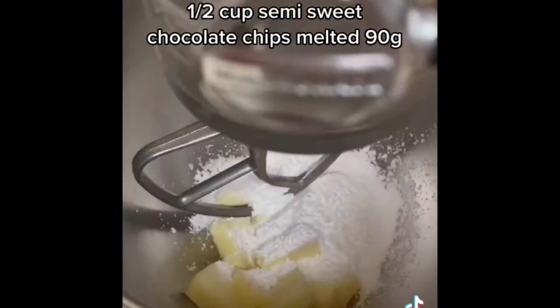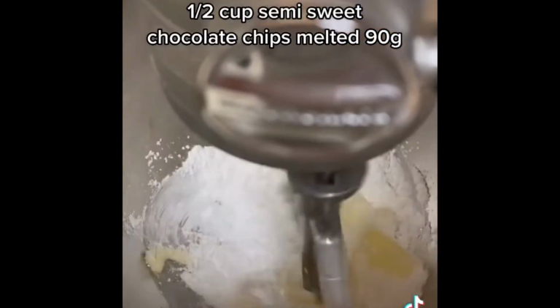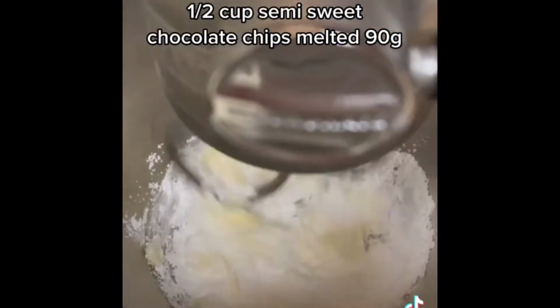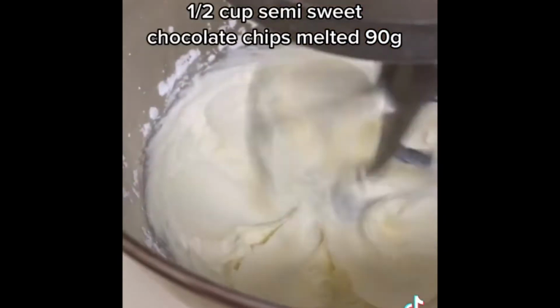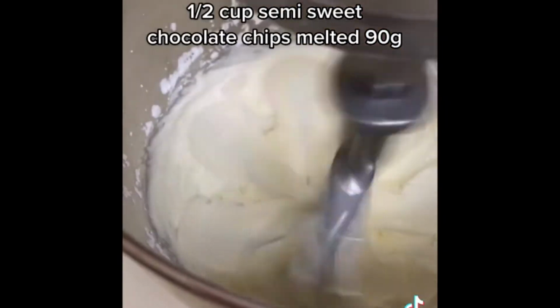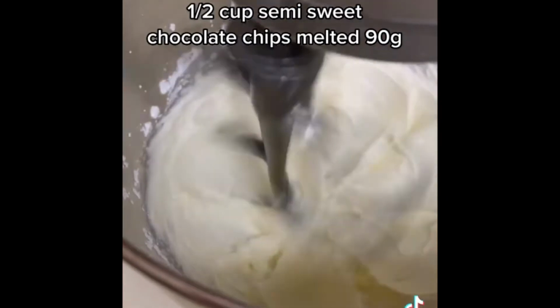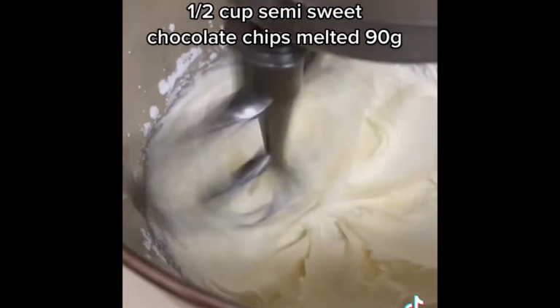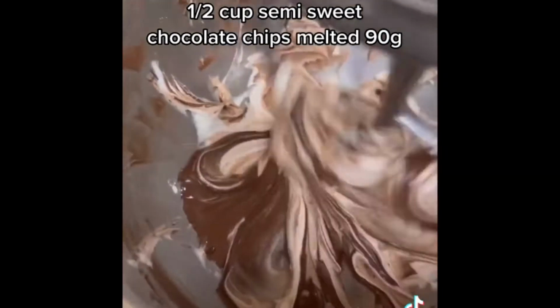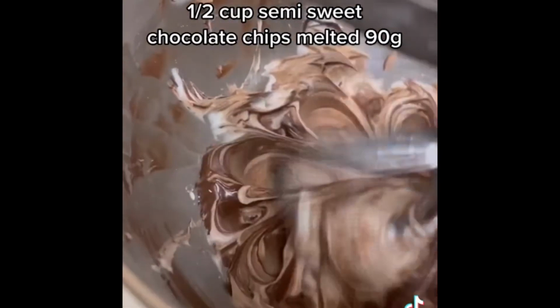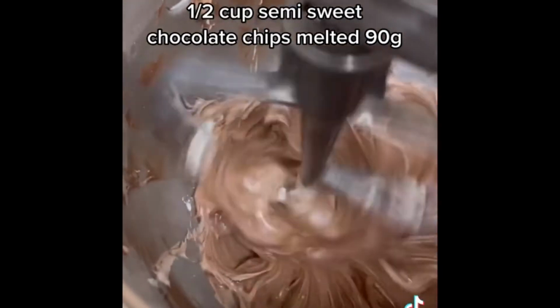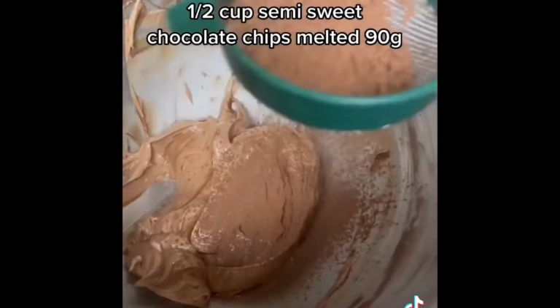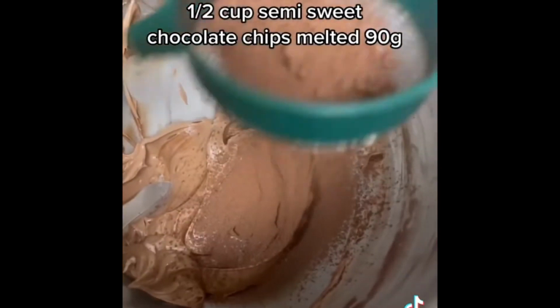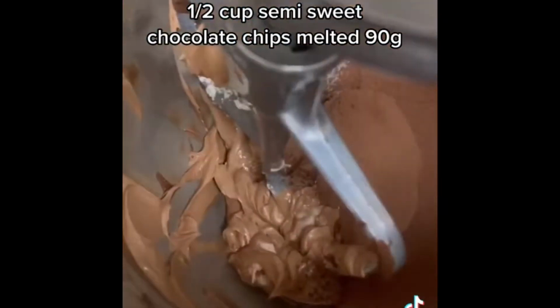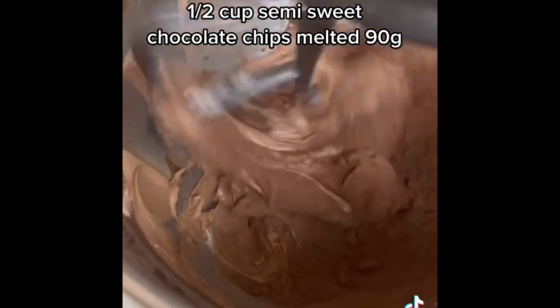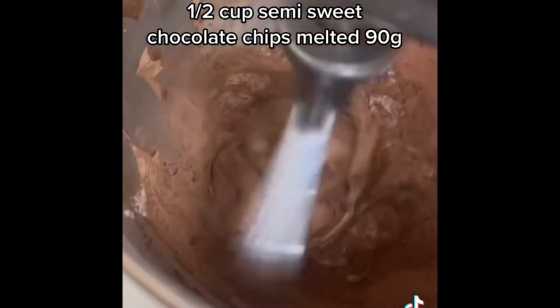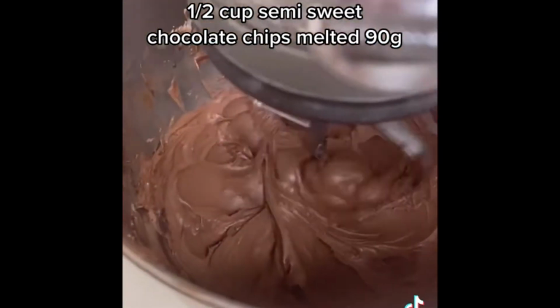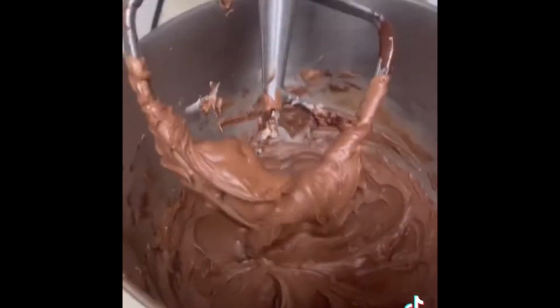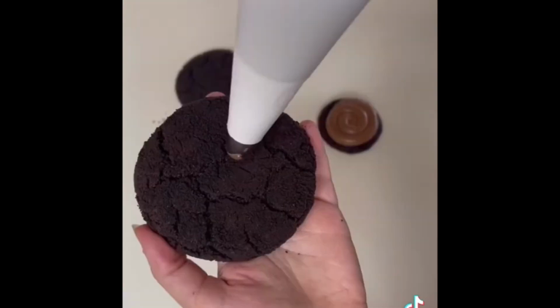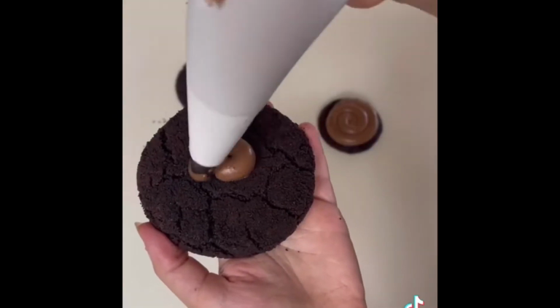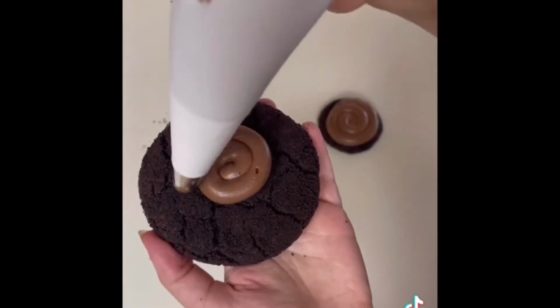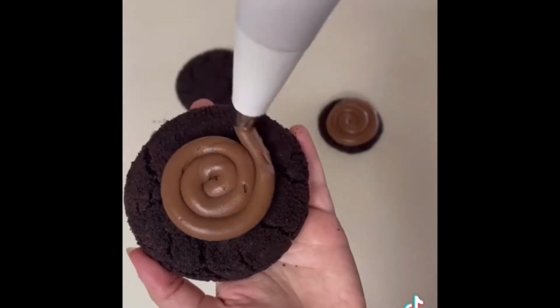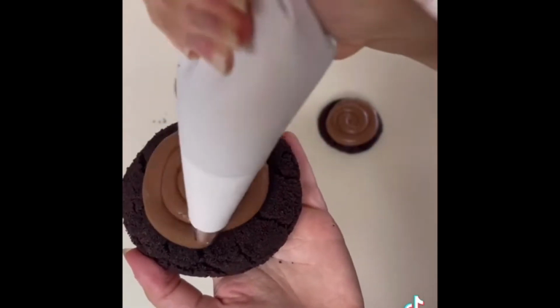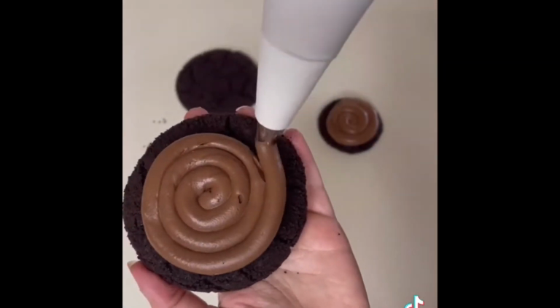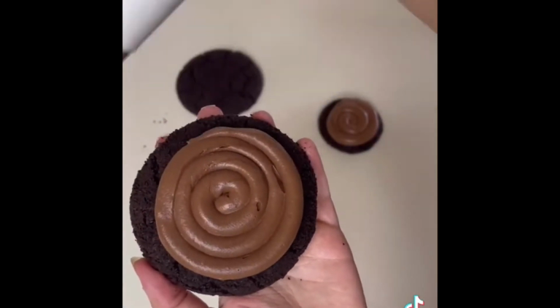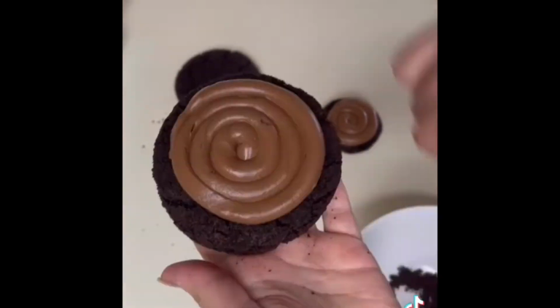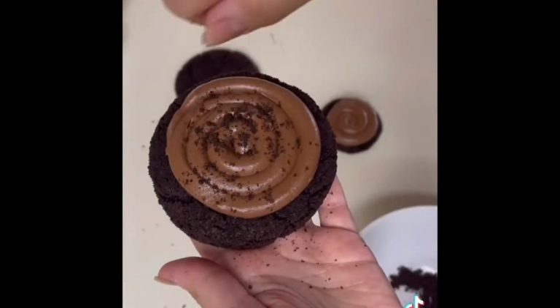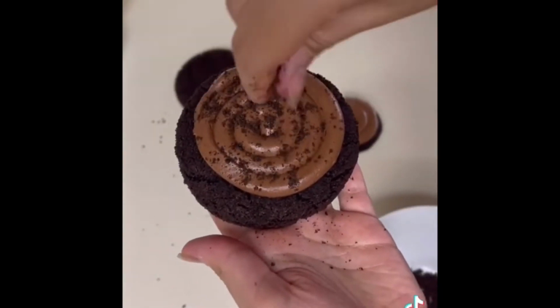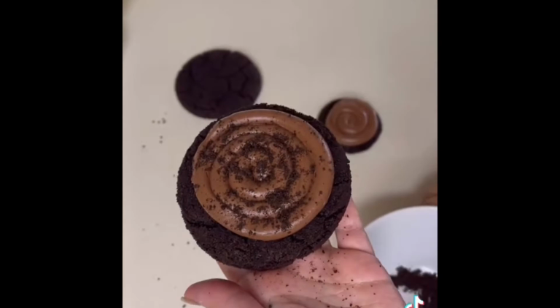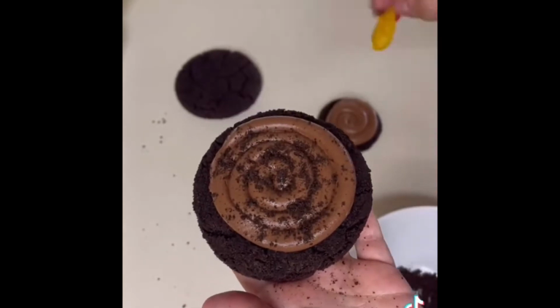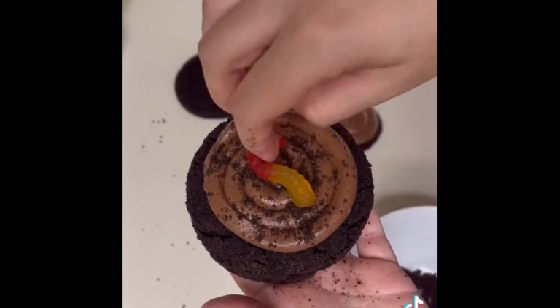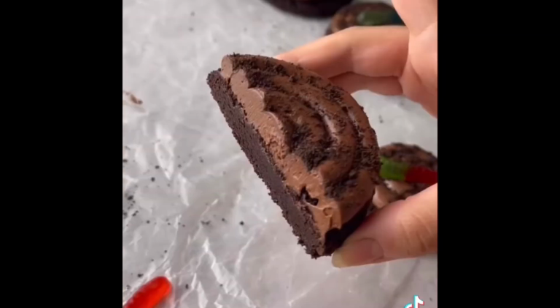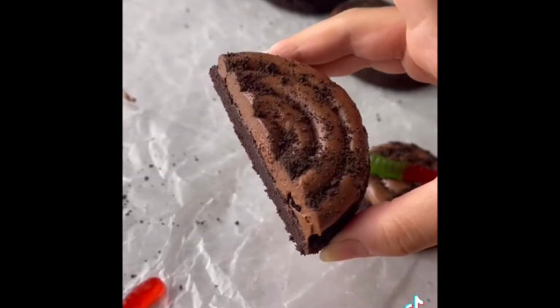Now make the chocolate frosting — cream the butter and powdered sugar together, then add in the melted chocolate, a little cocoa powder, and mix again until creamy. Then pipe it on top of your cooled down cookie. Decorate with whatever is left of those Oreo crumbs and then top it with a gummy worm and enjoy.